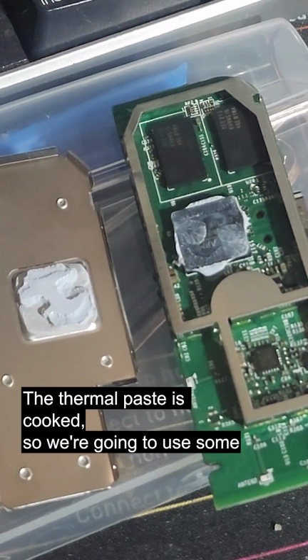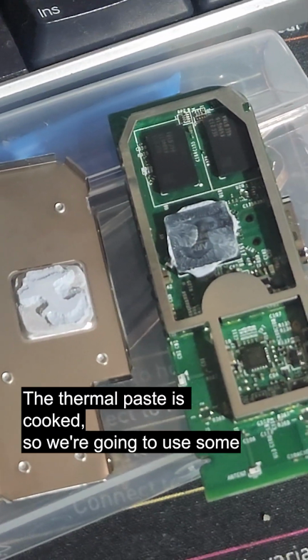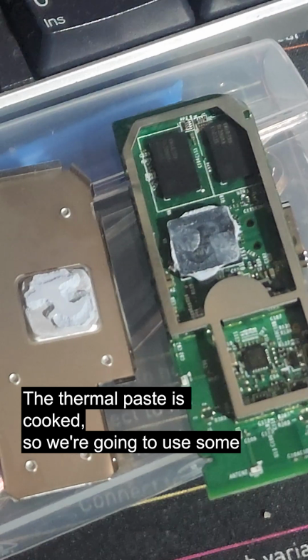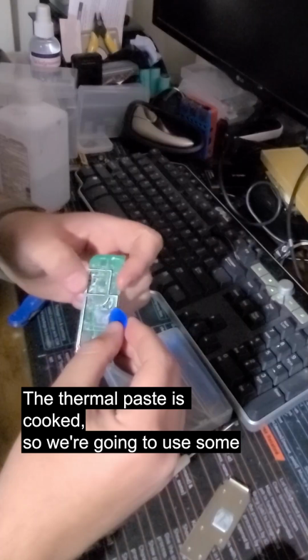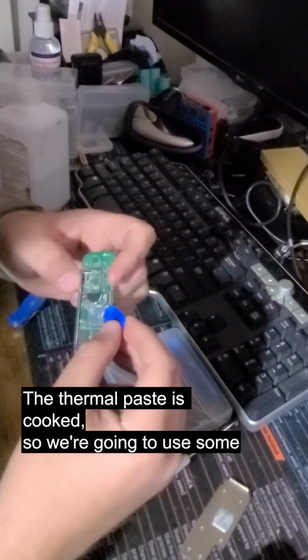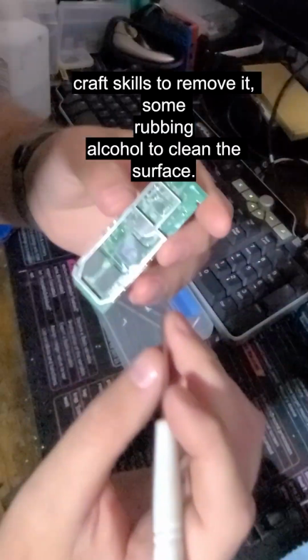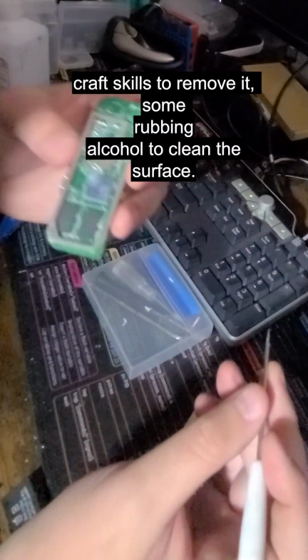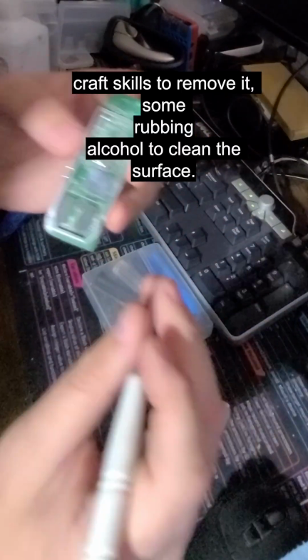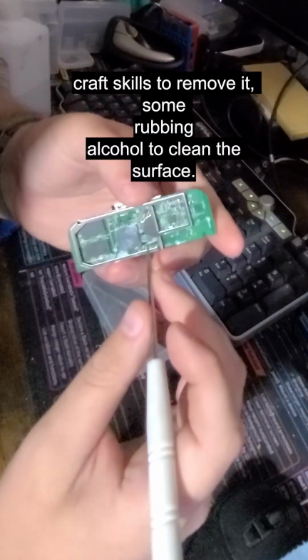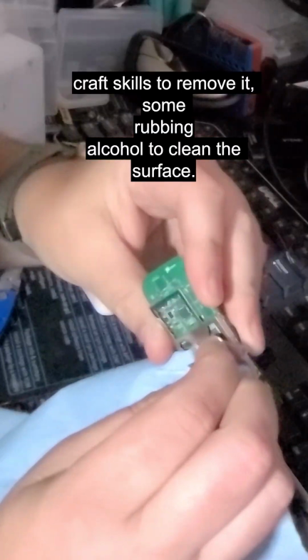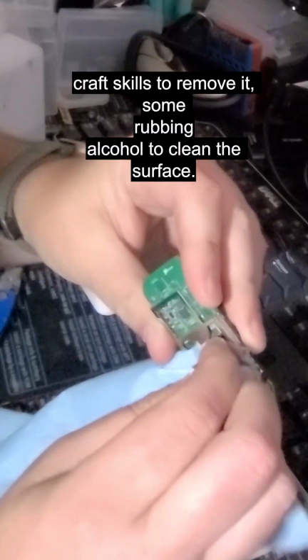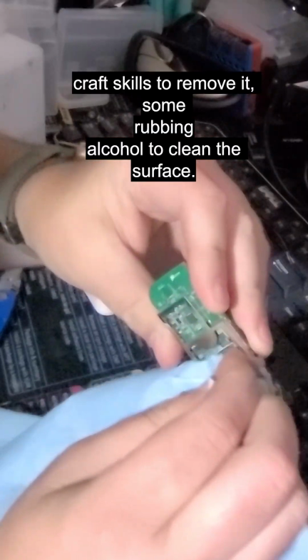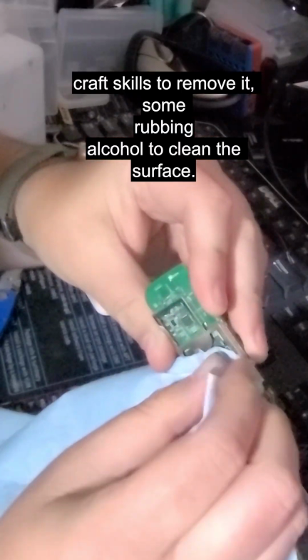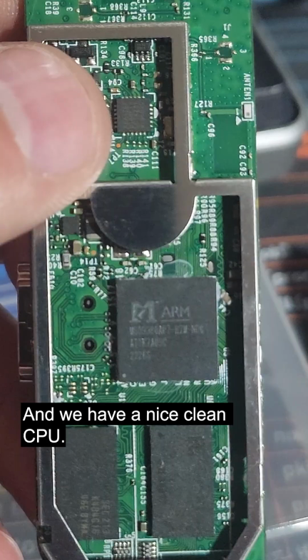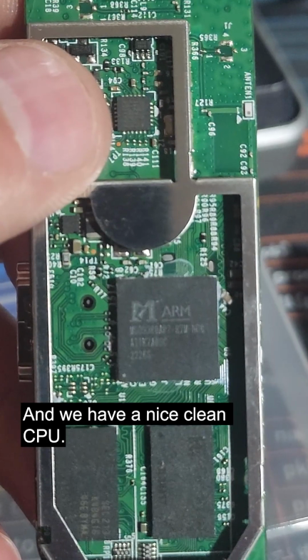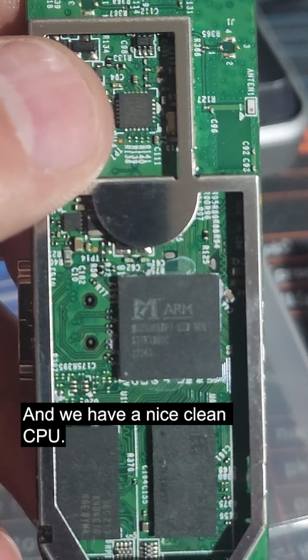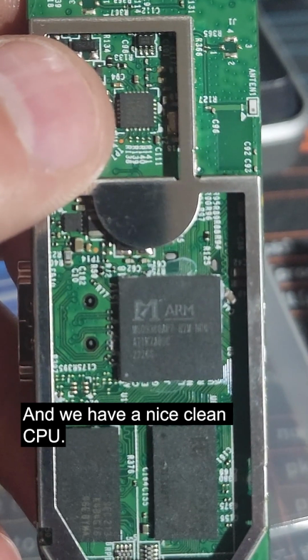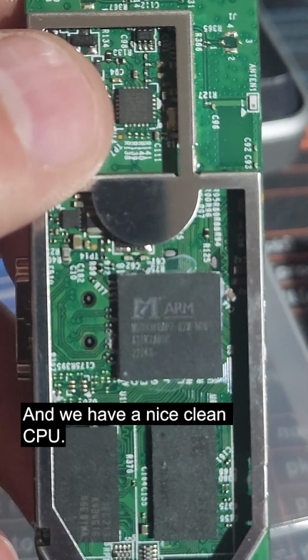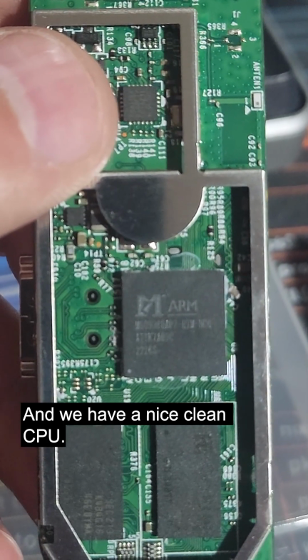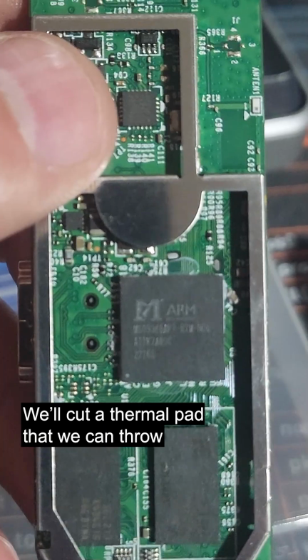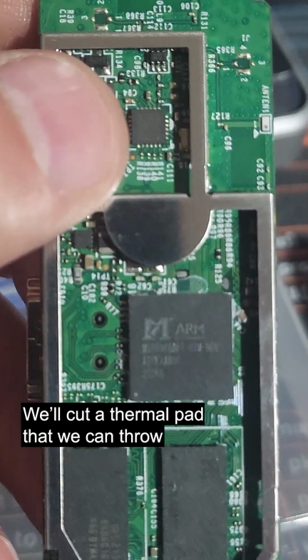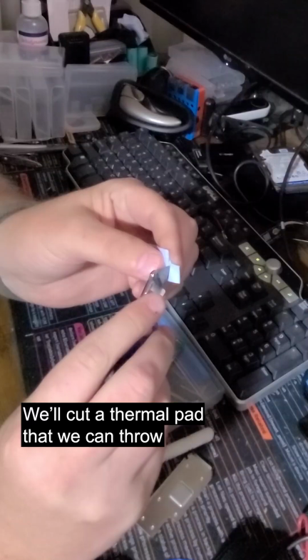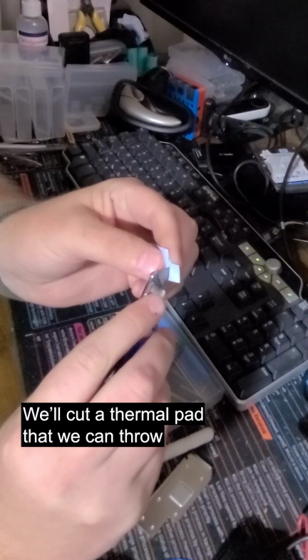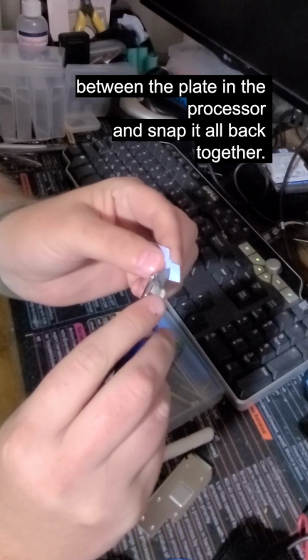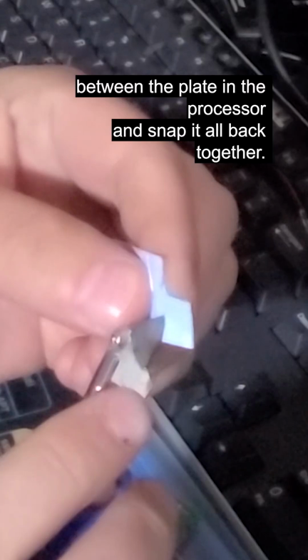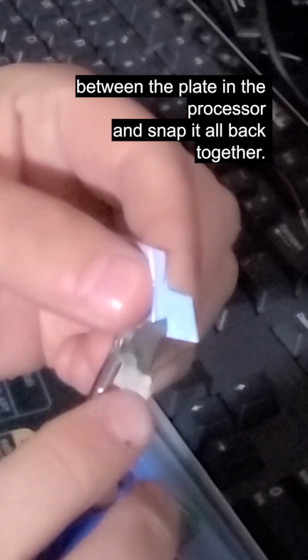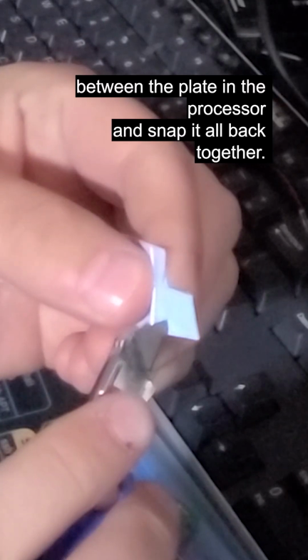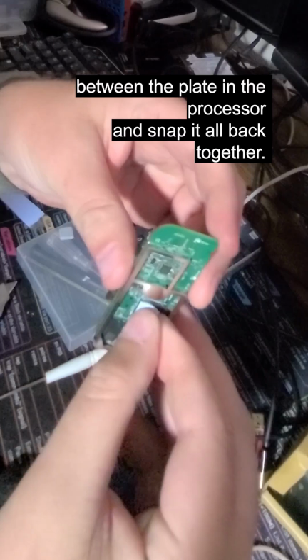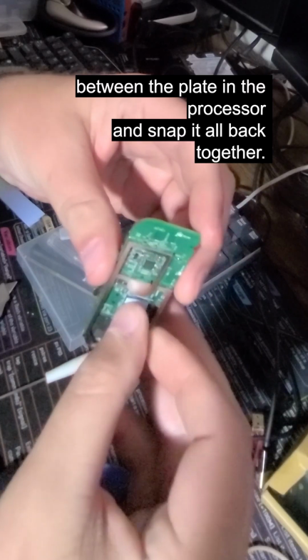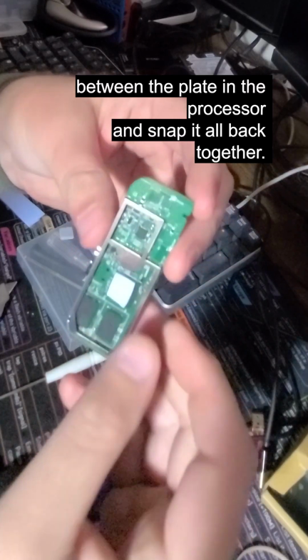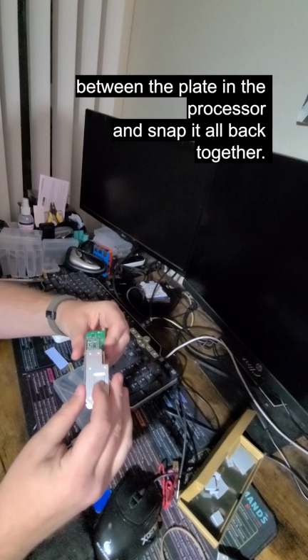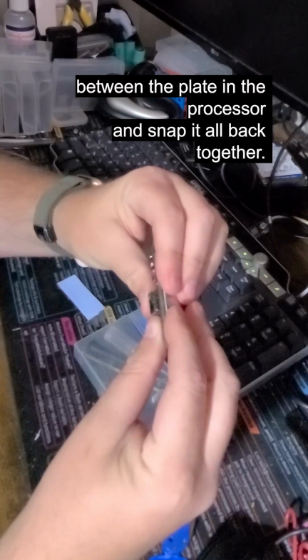The thermal paste is cooked, so we're gonna use some craft skills to remove it. Some rubbing alcohol to clean the surface and we have a nice clean CPU. We'll cut a thermal pad that we can throw between the plate and the processor and snap it all back together.